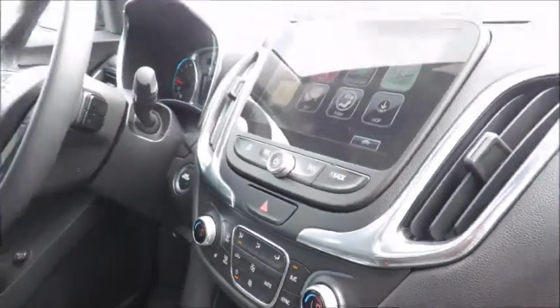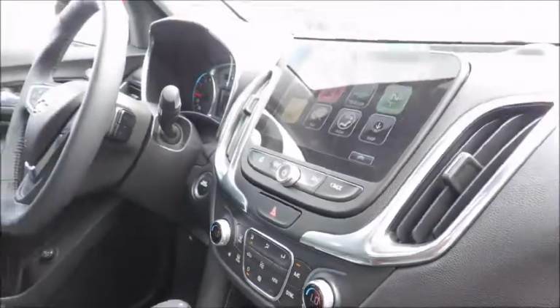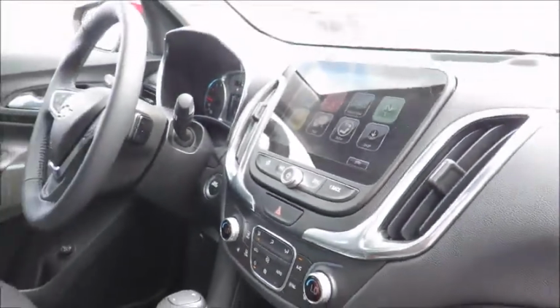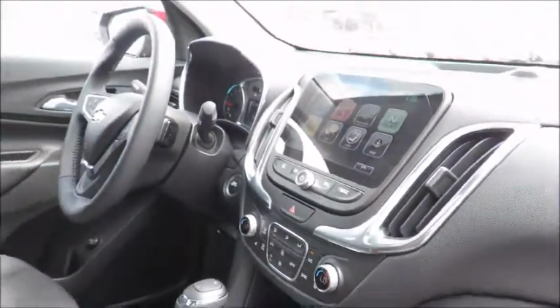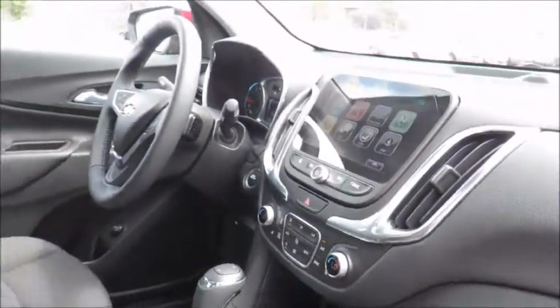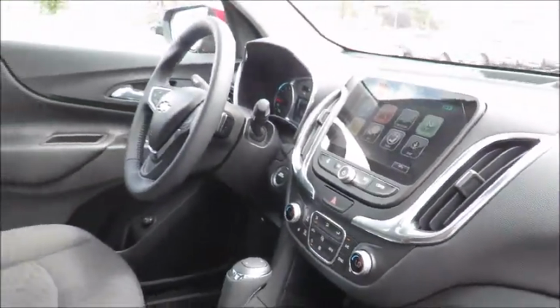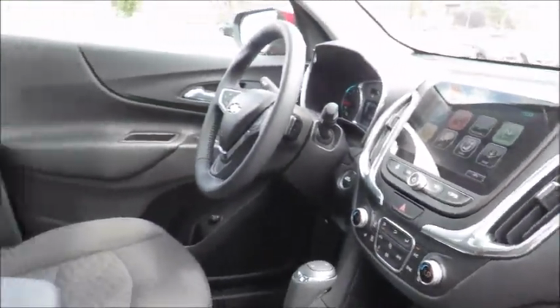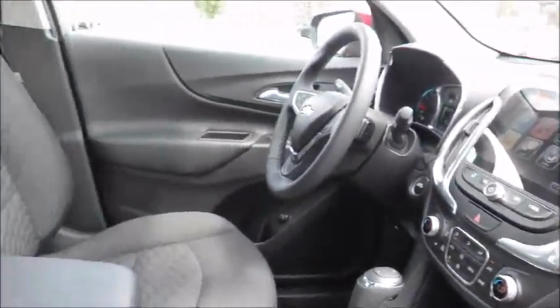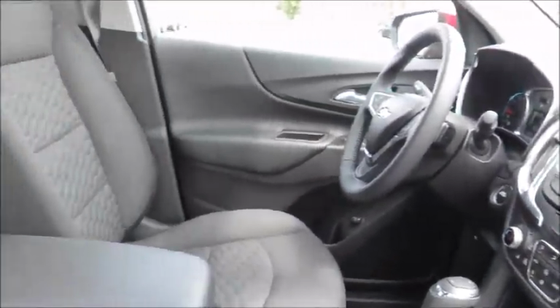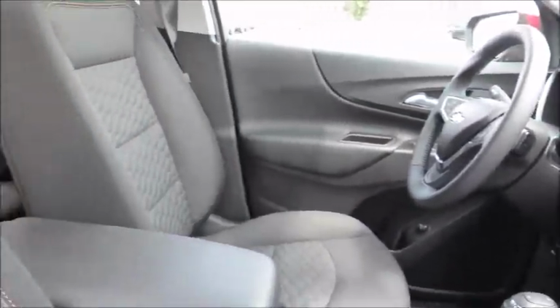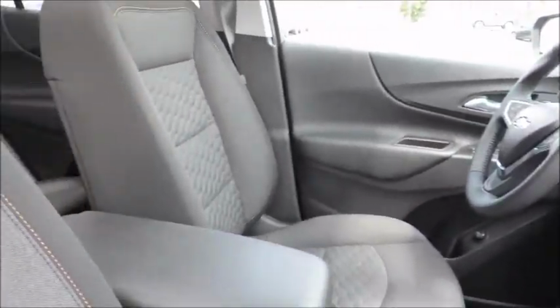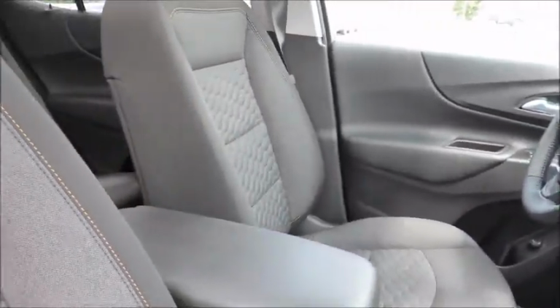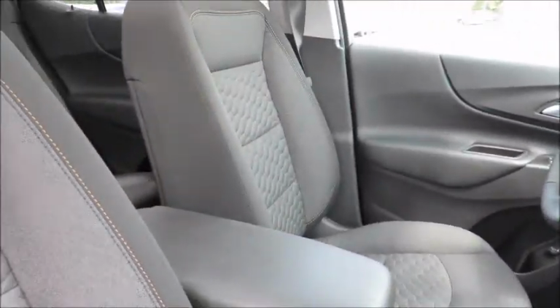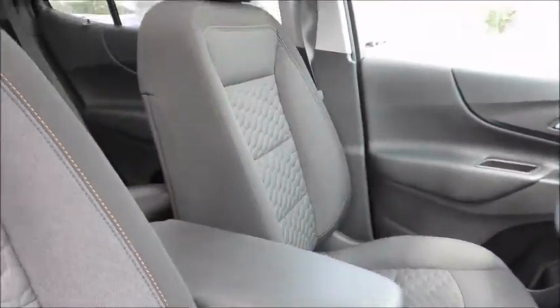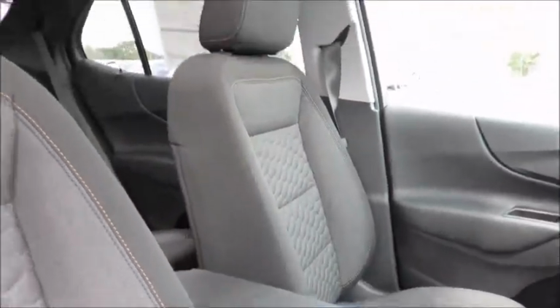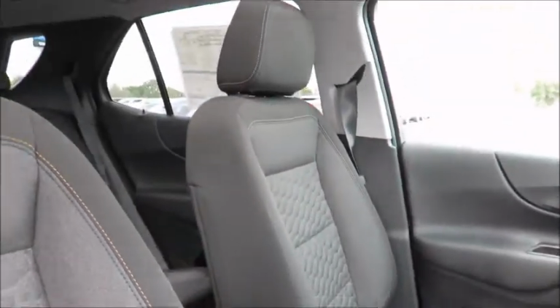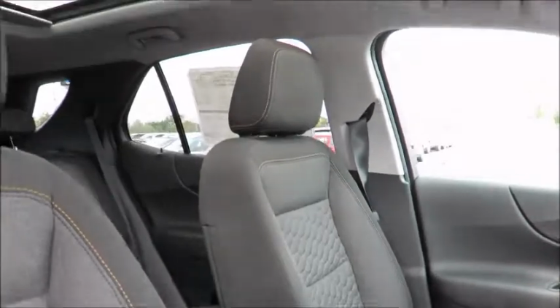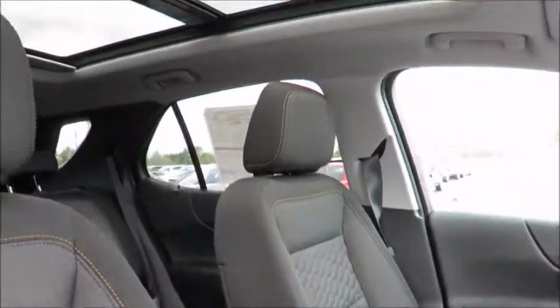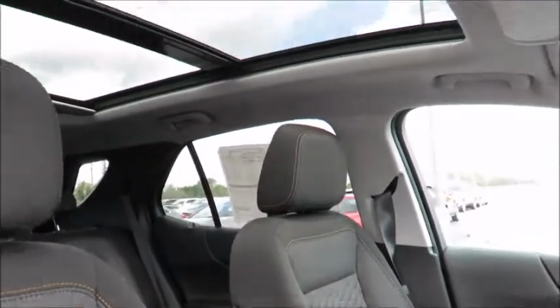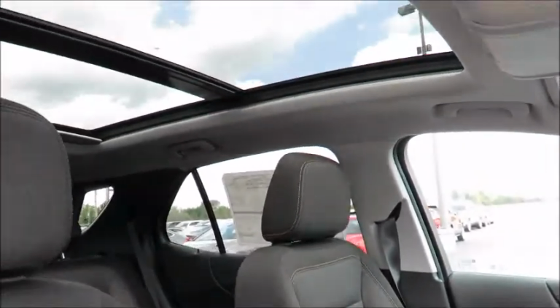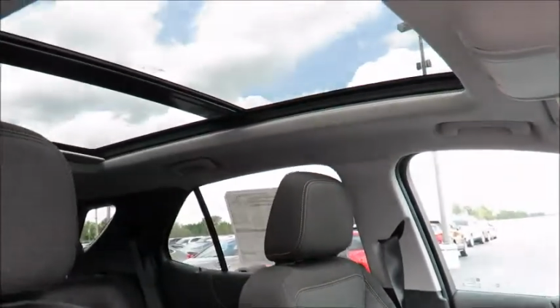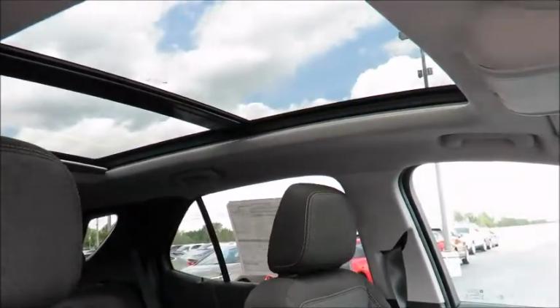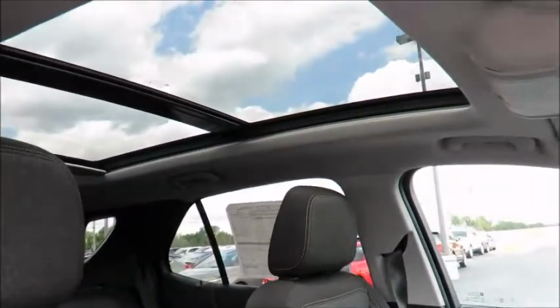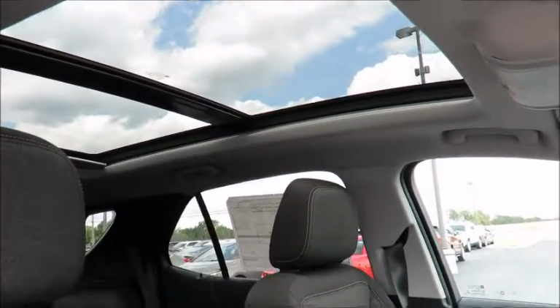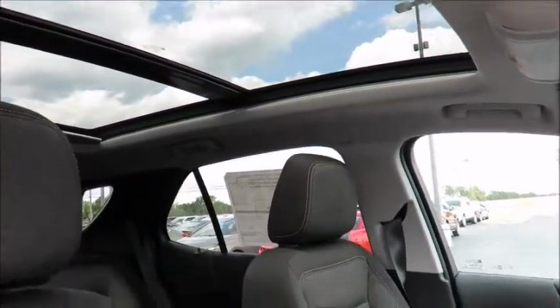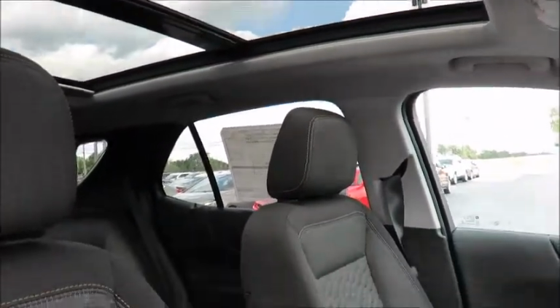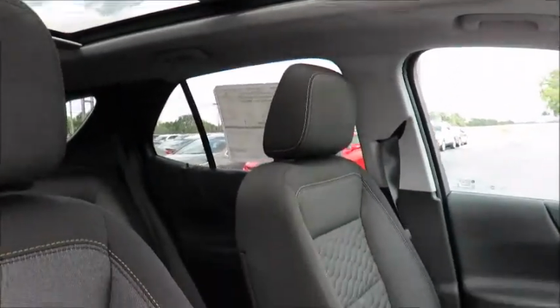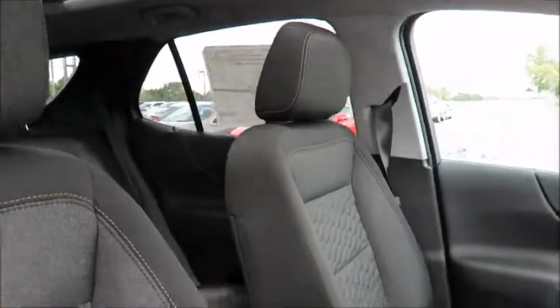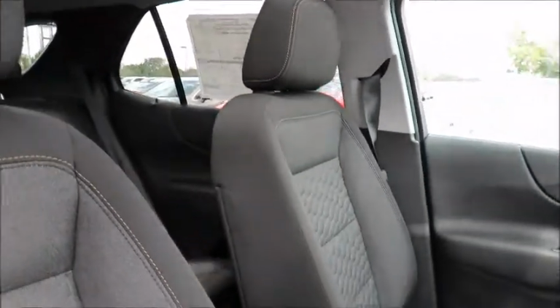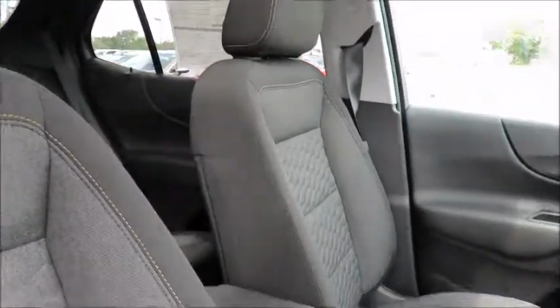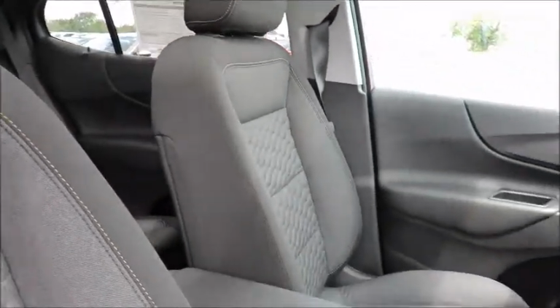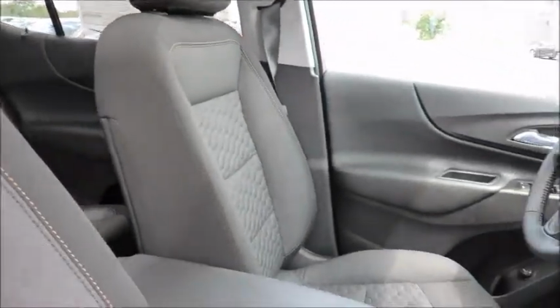We also have service loaner vehicles available if needed, or you can relax in our customer lounge with free refreshments, cable TV, children's play area, and free Wi-Fi.